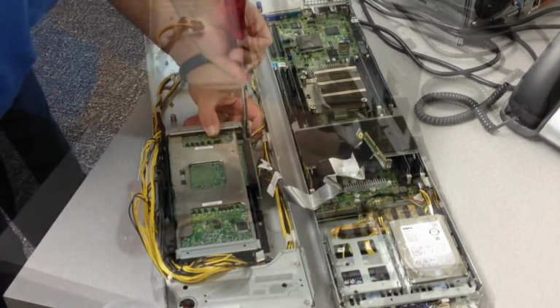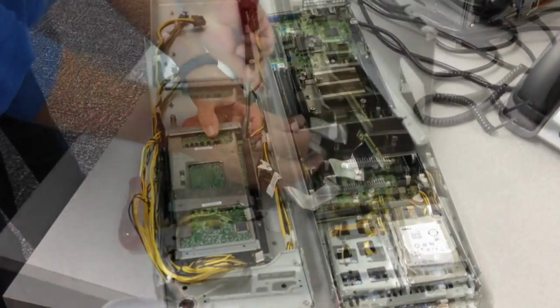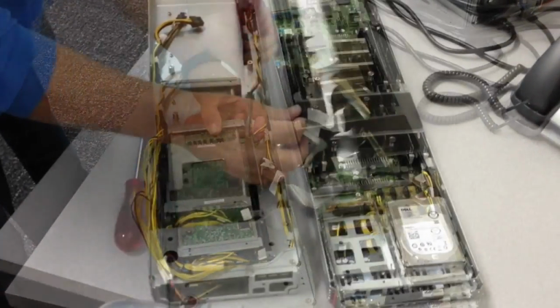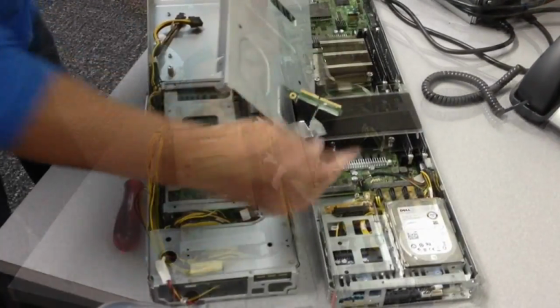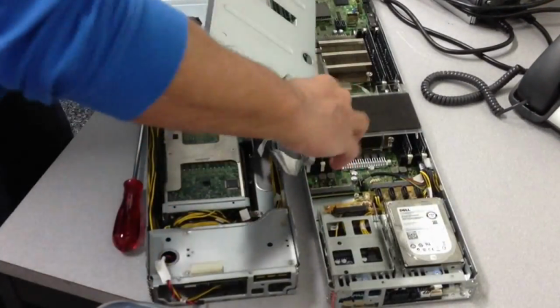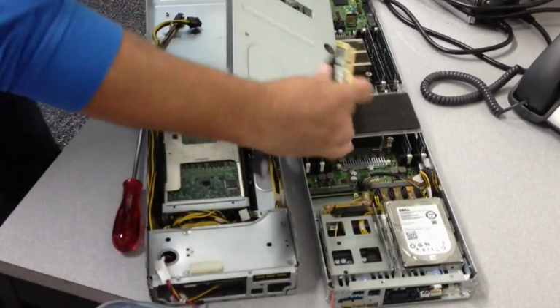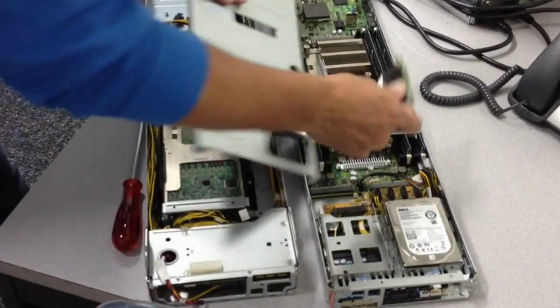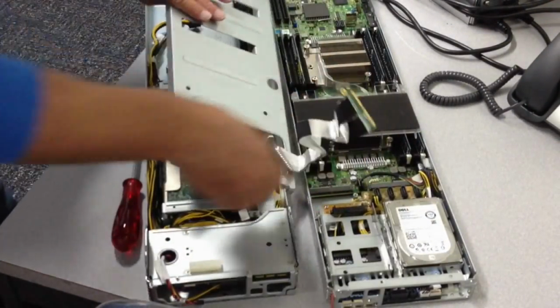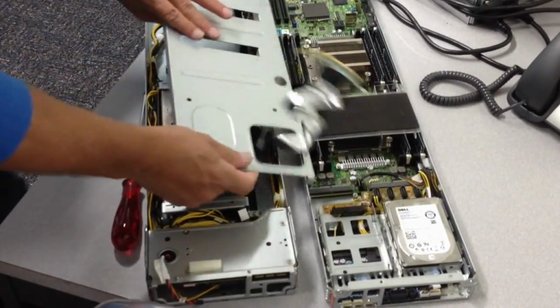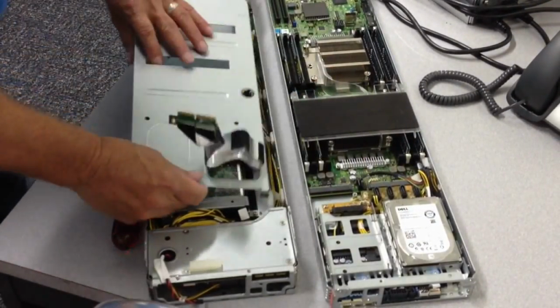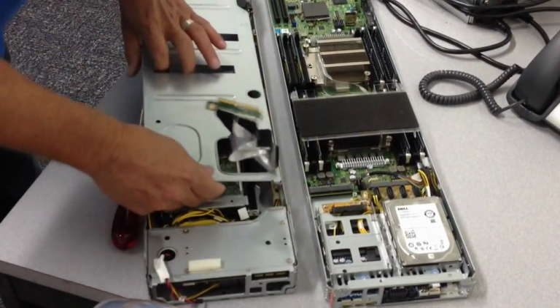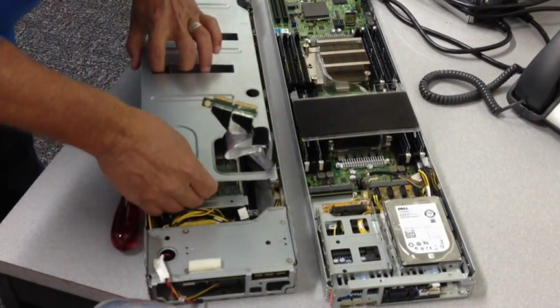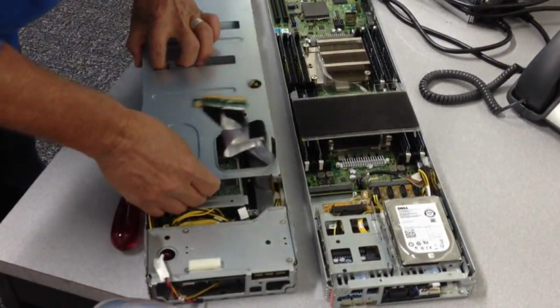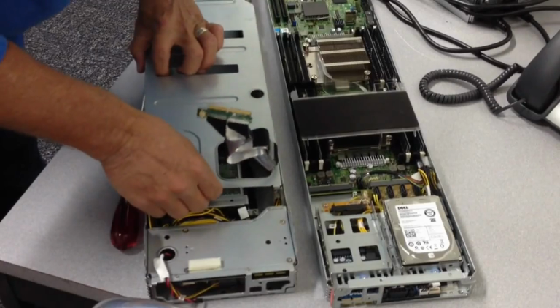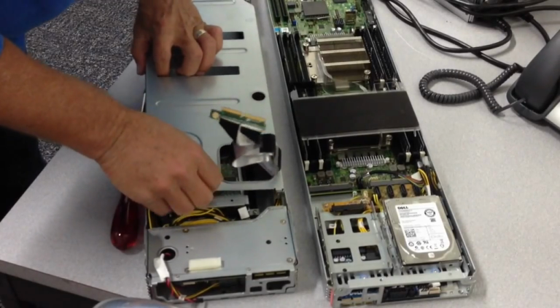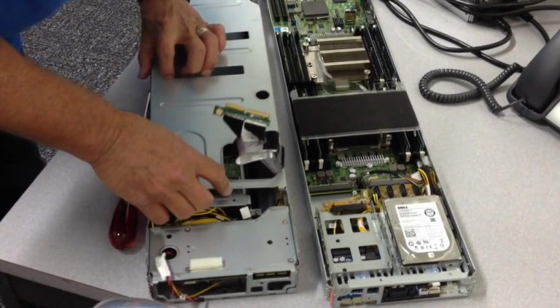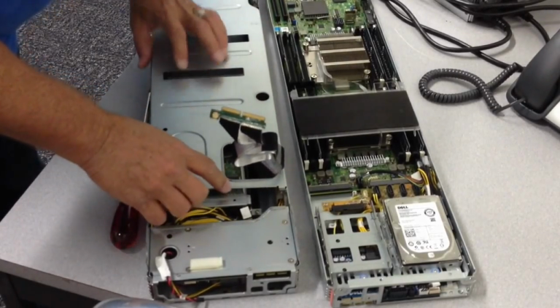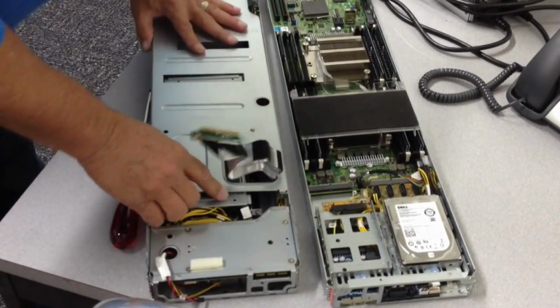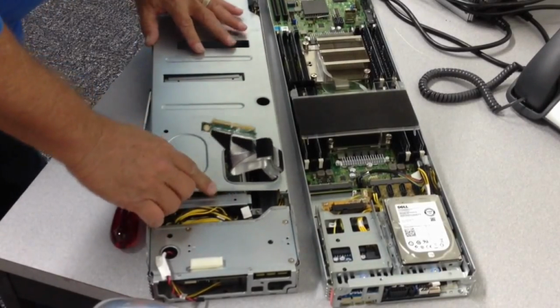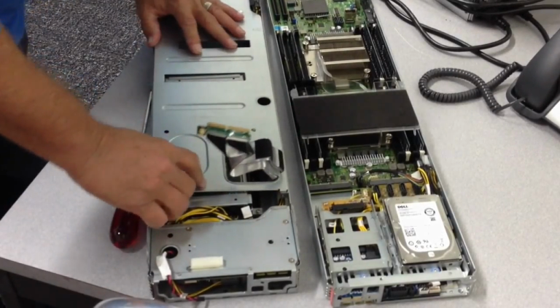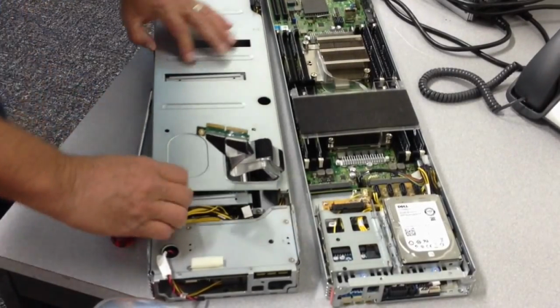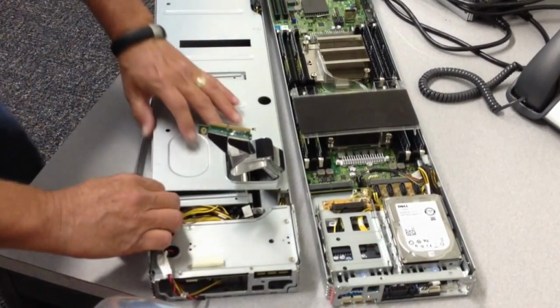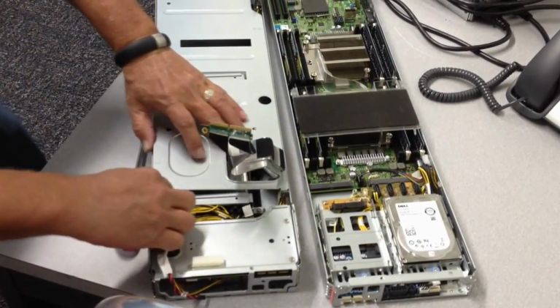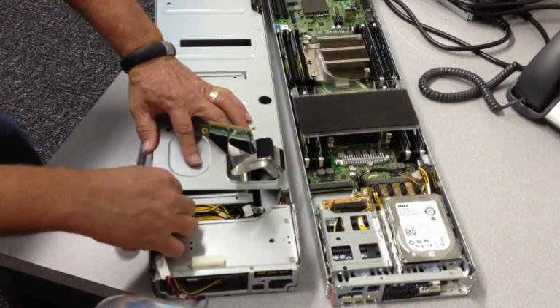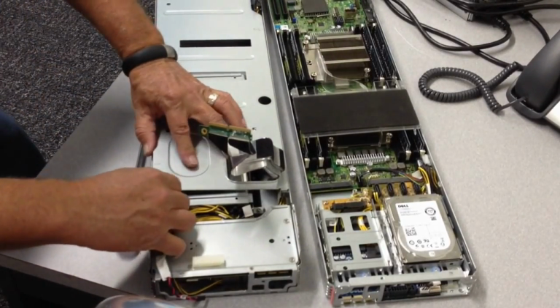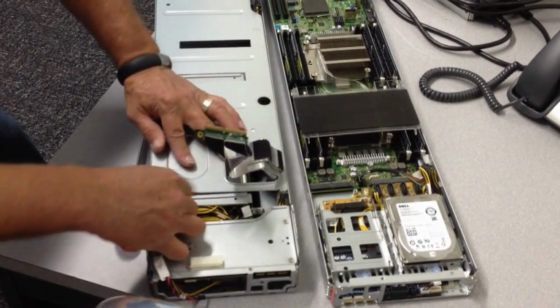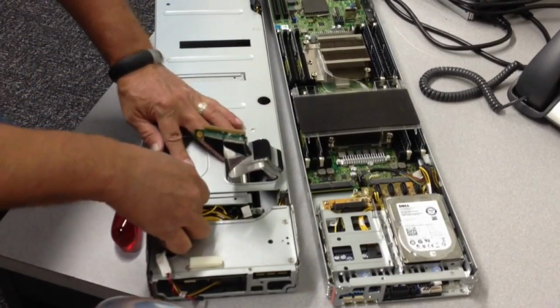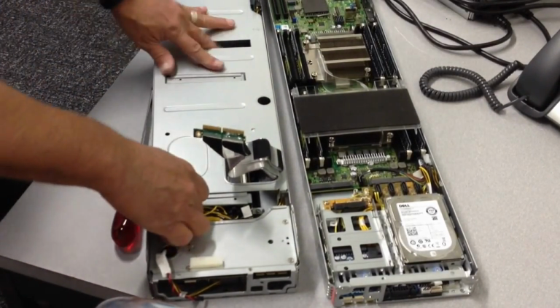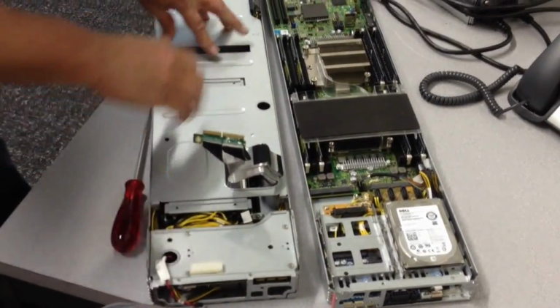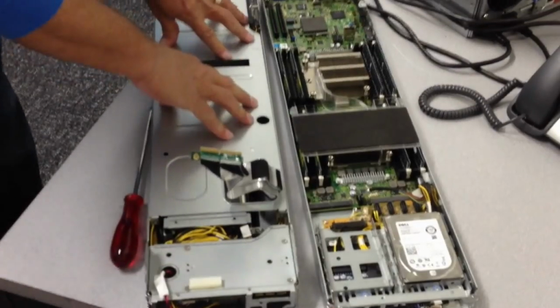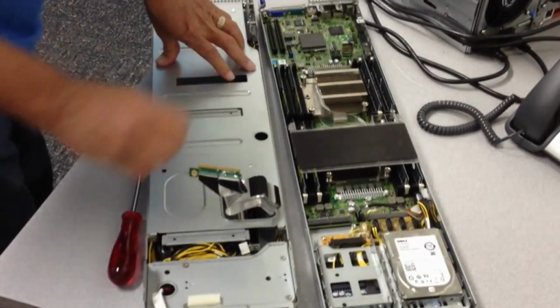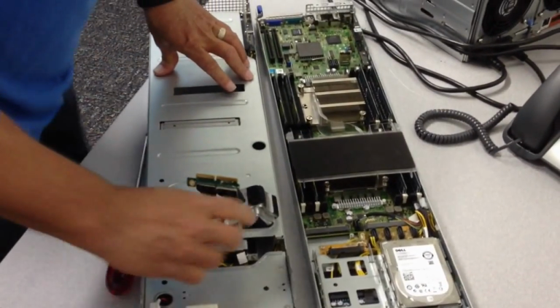DCI cable going over to the radon leather board. We'll use it up in a minute. The lid.